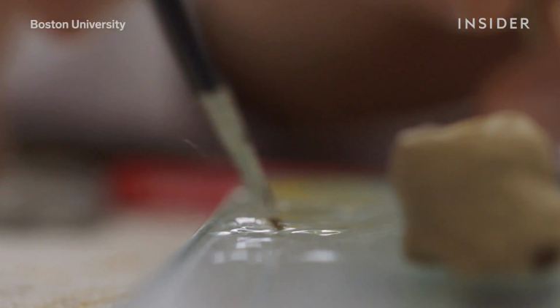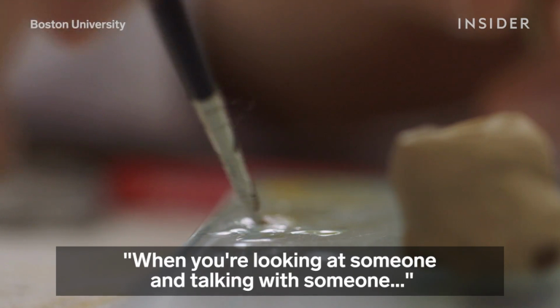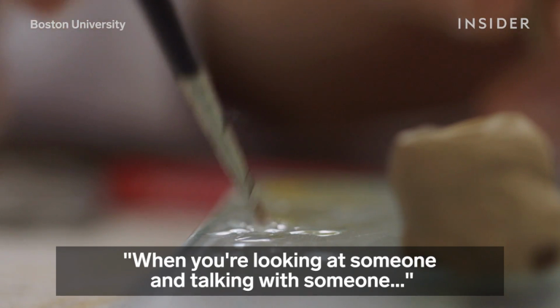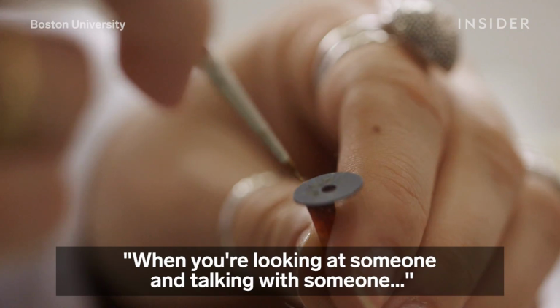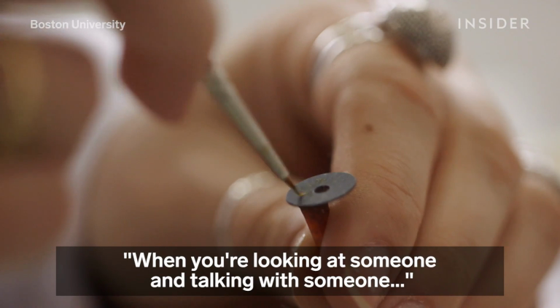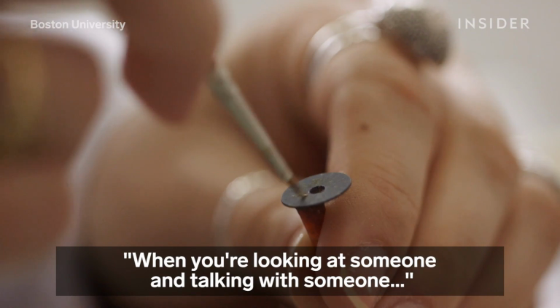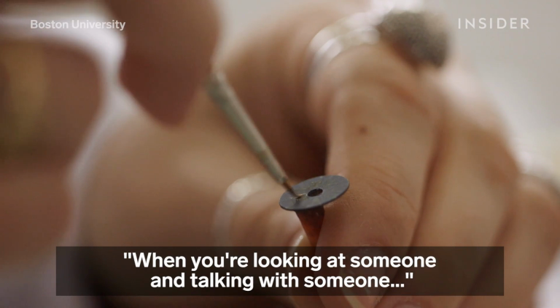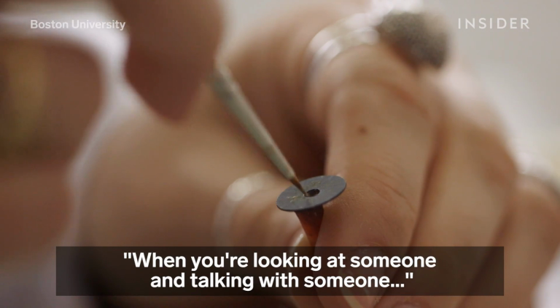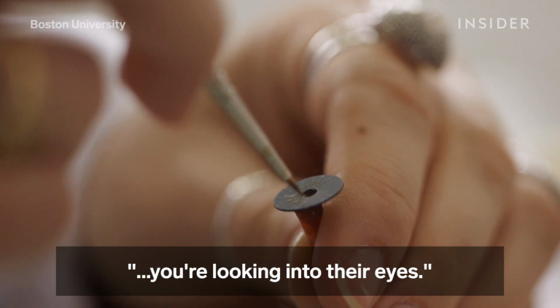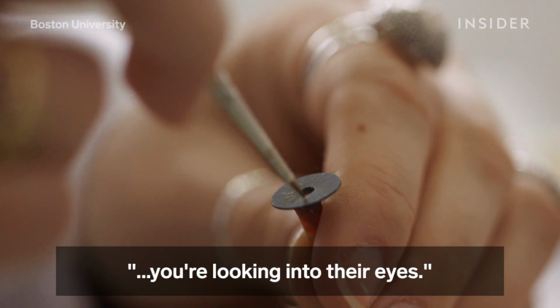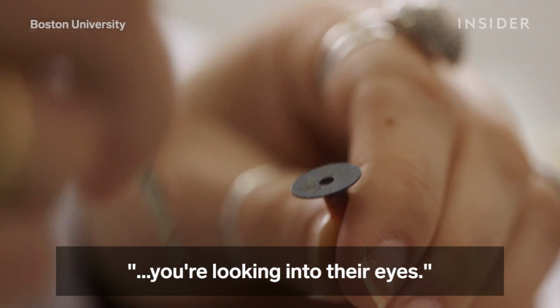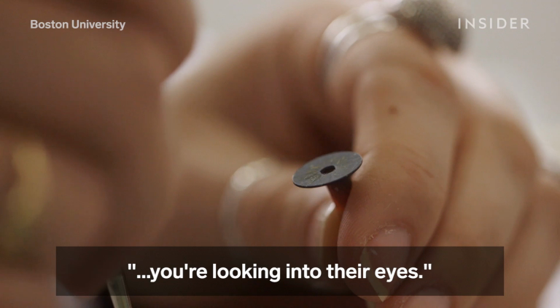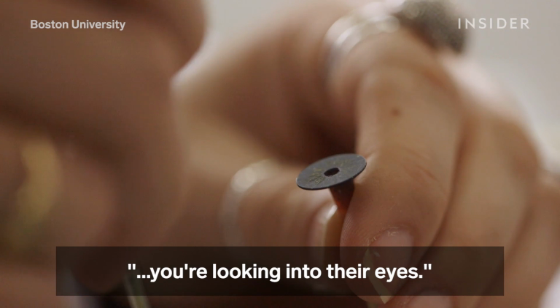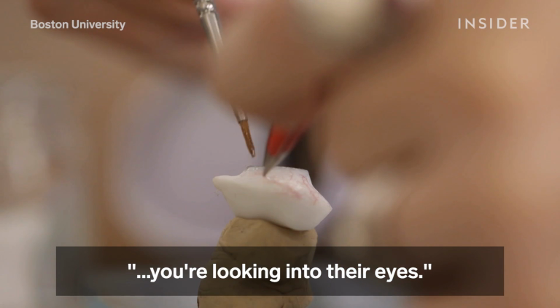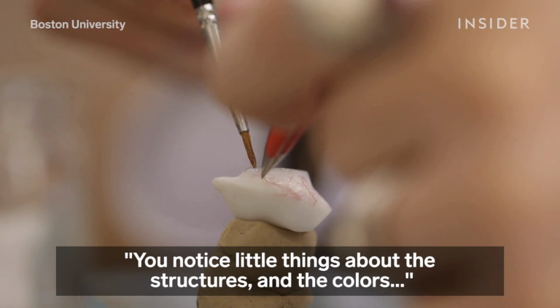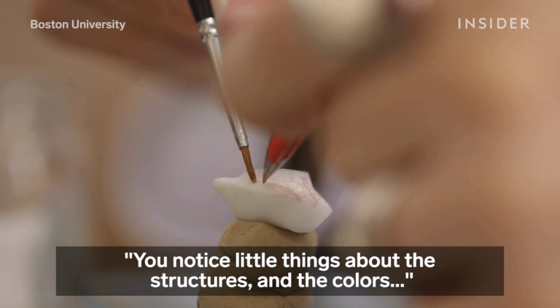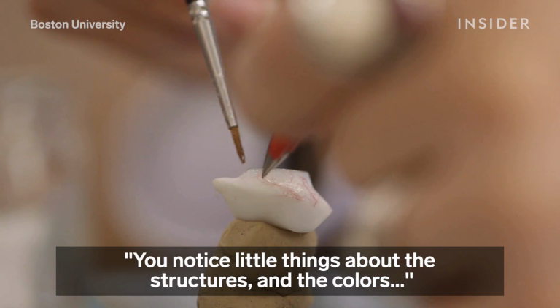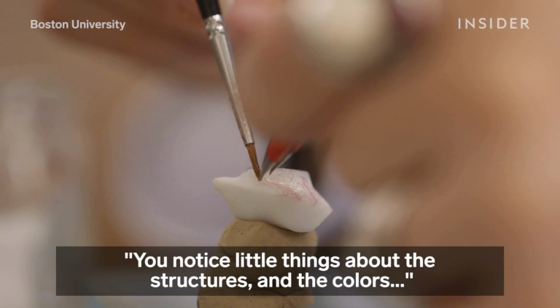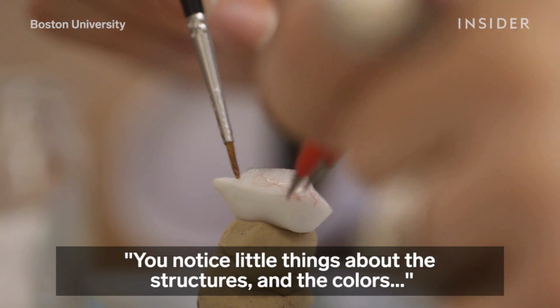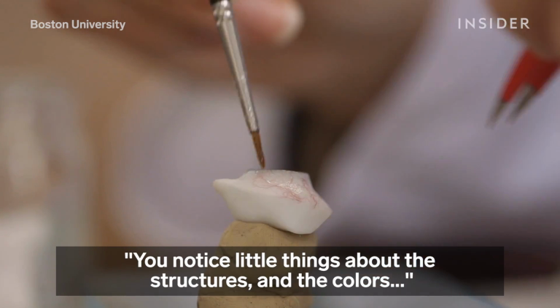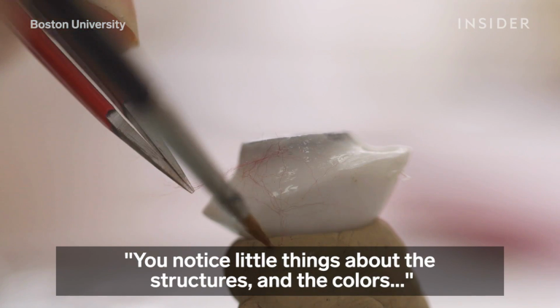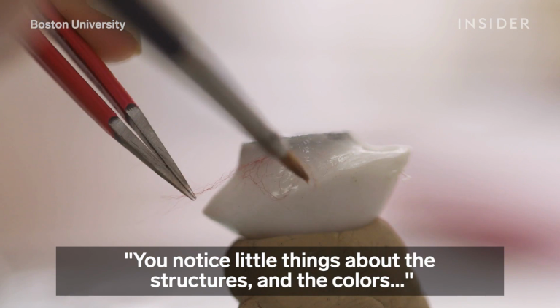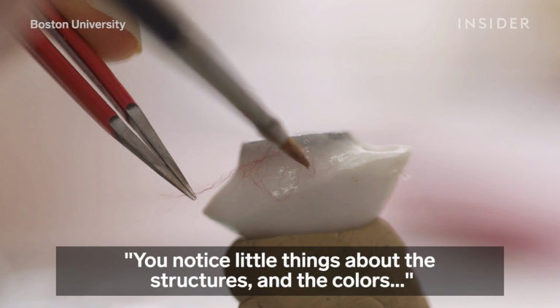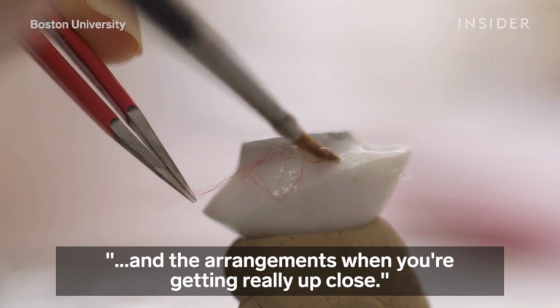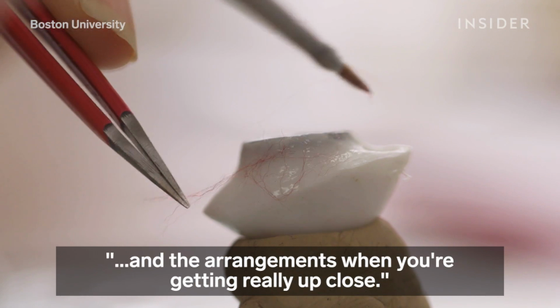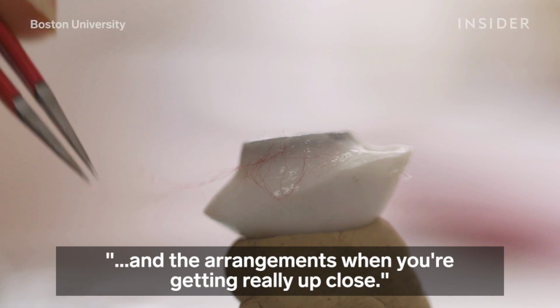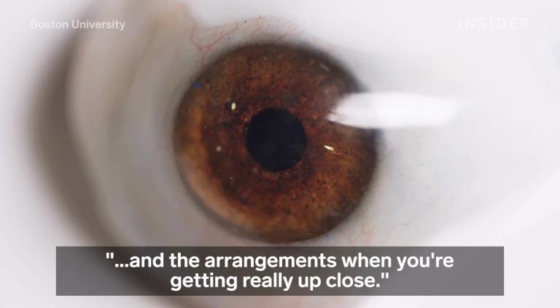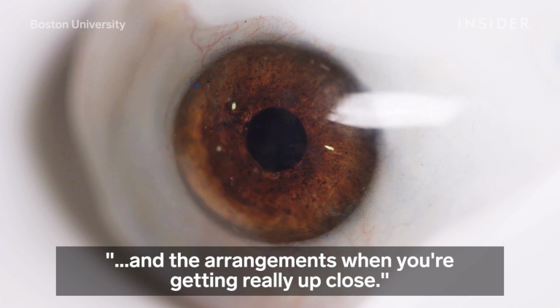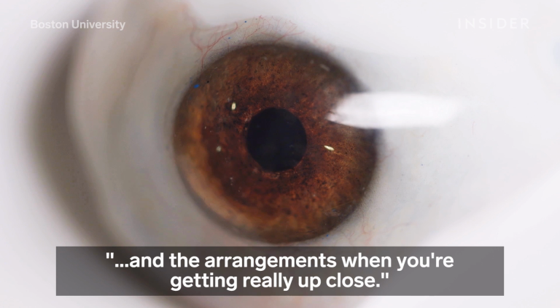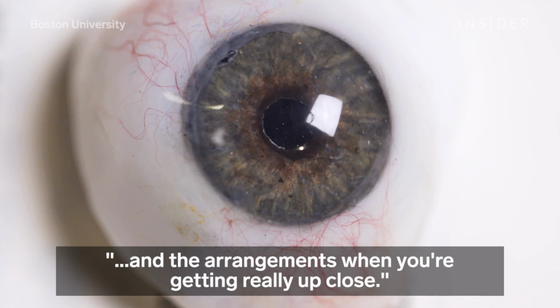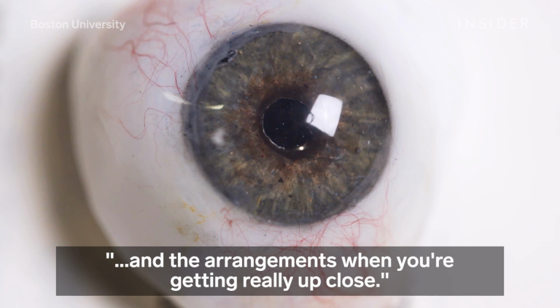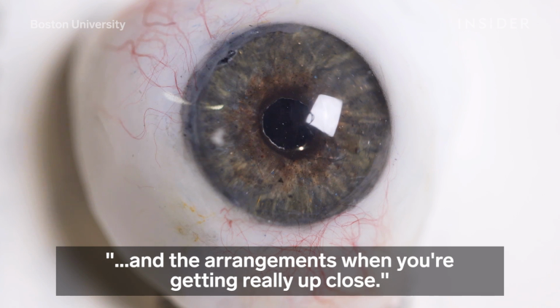When you're looking at someone and talking with someone, you're looking into their eyes. You notice little things about the structures and the colors and the arrangements when you're getting really up close.